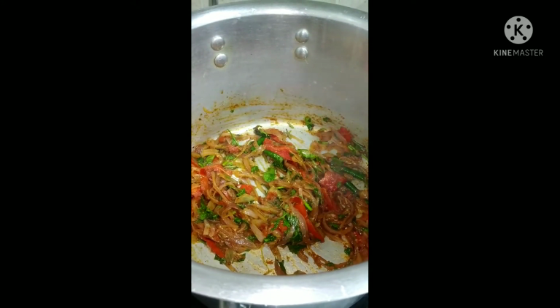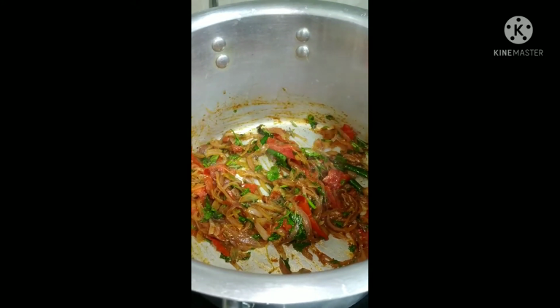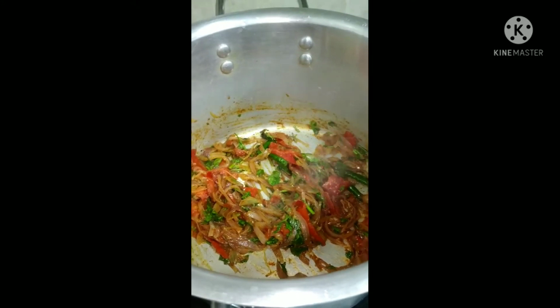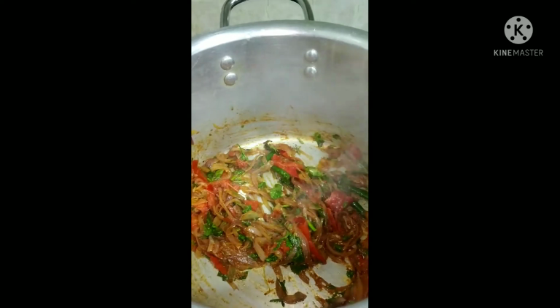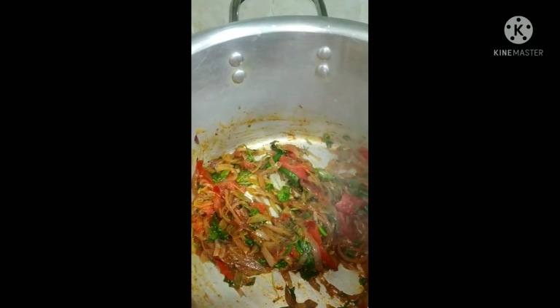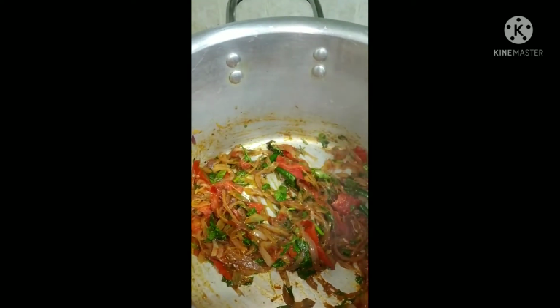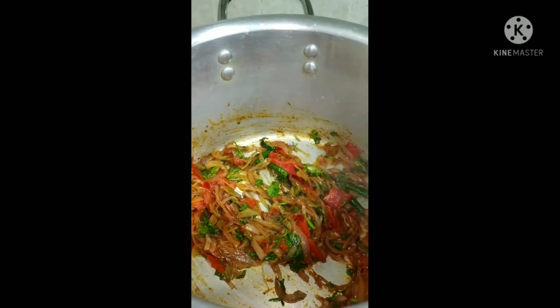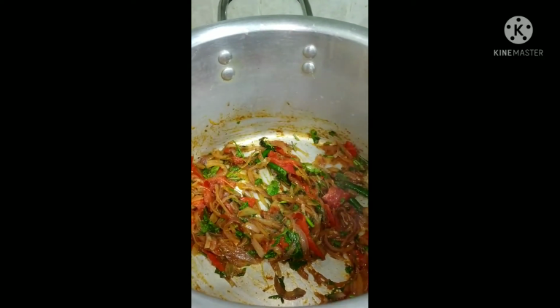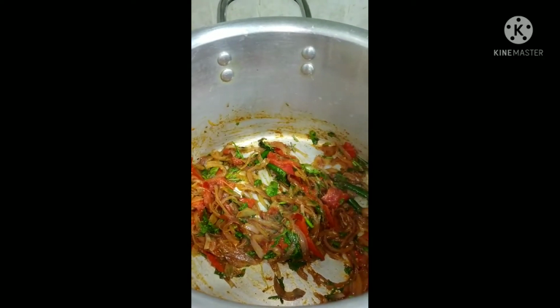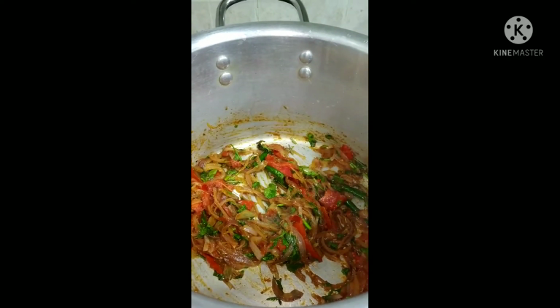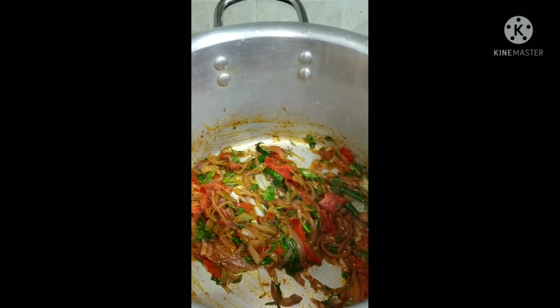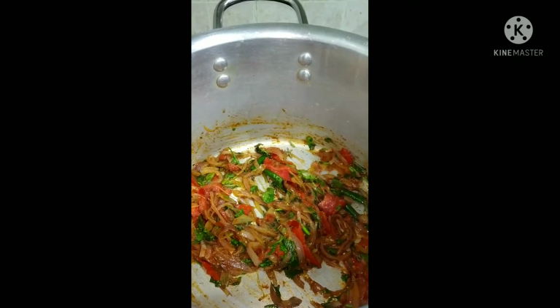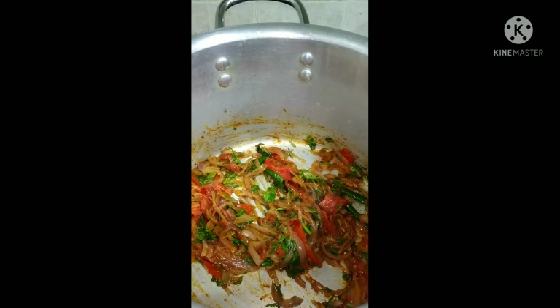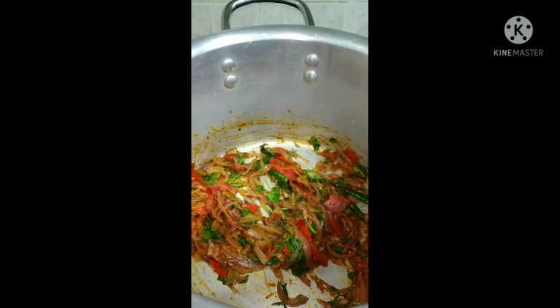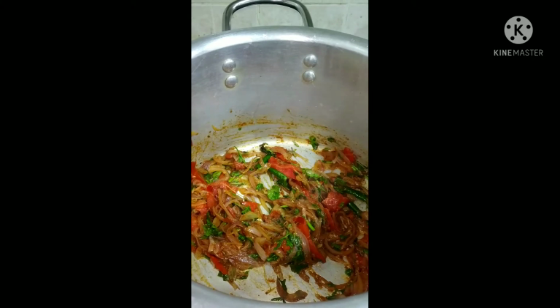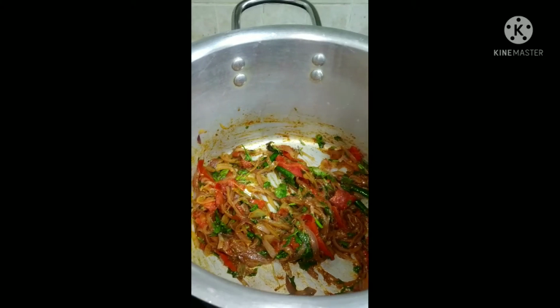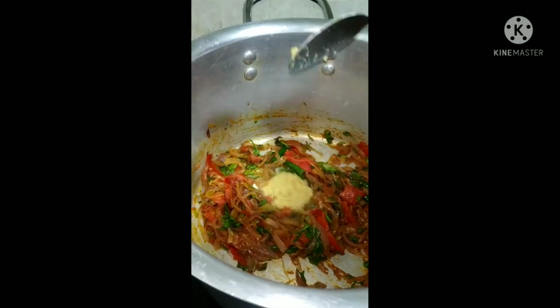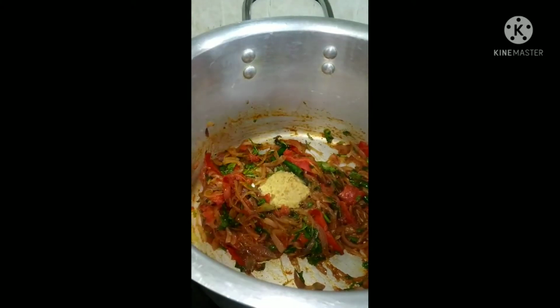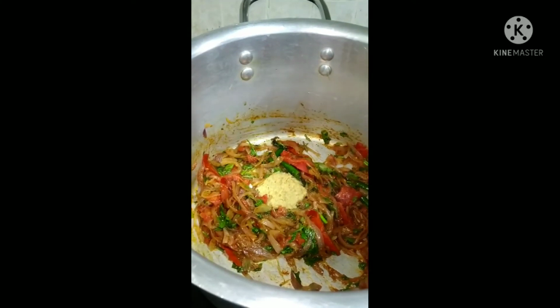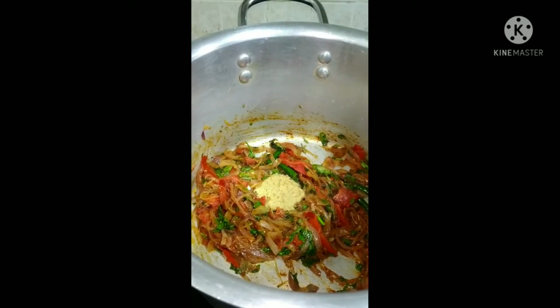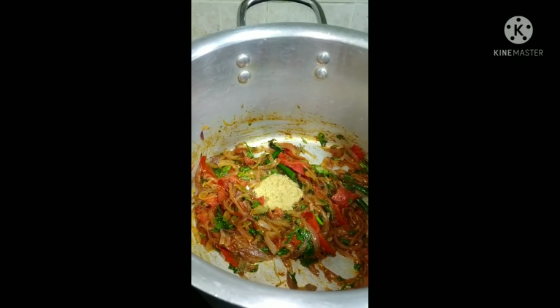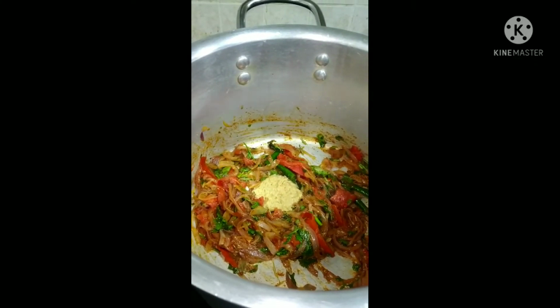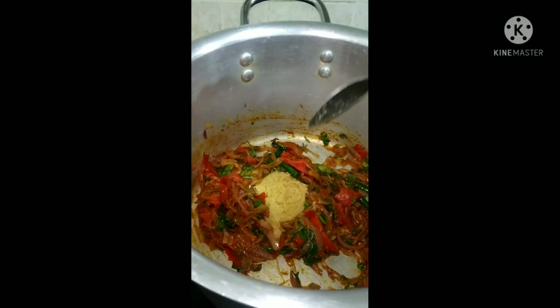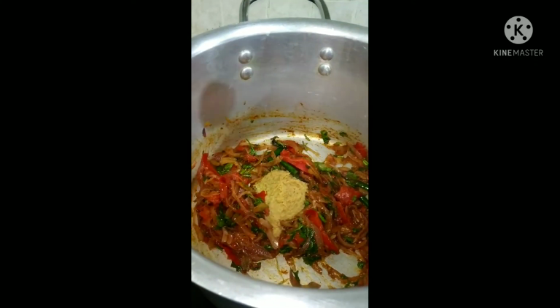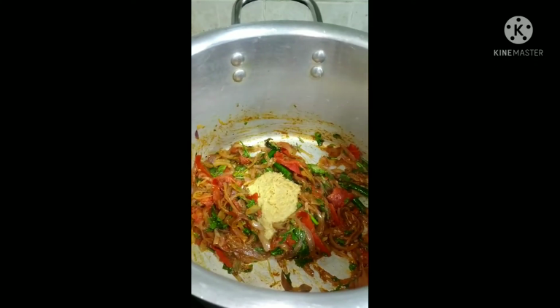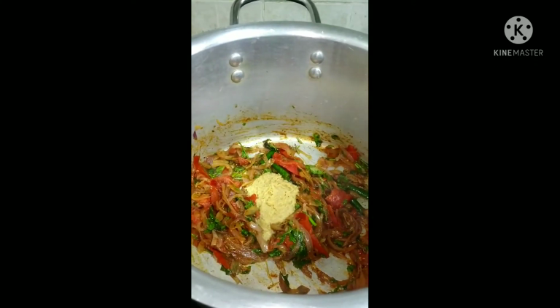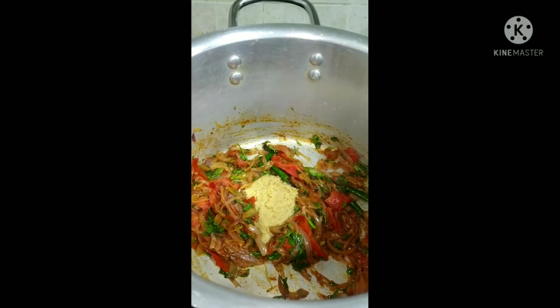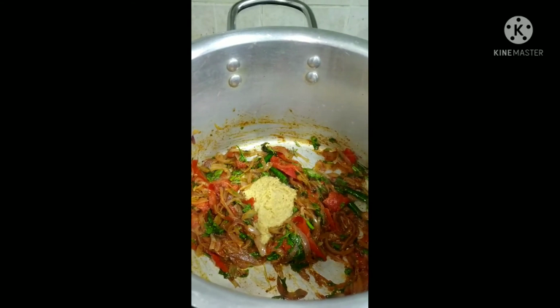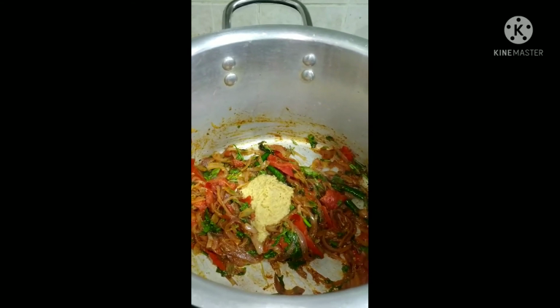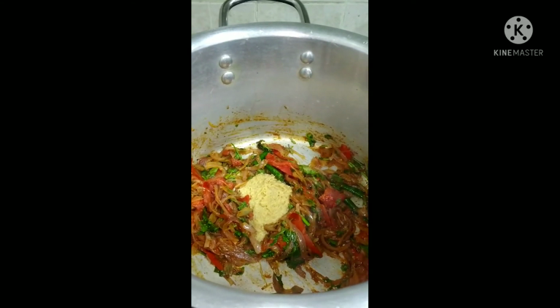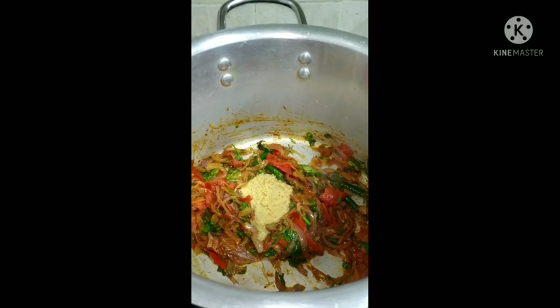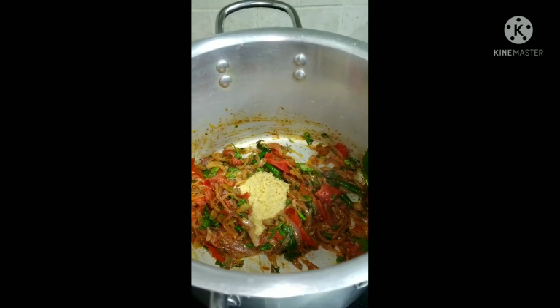Now we are putting some ginger garlic paste. It is as per your quantity, either 1 tsp or 2 tsp. You can put as per your taste.